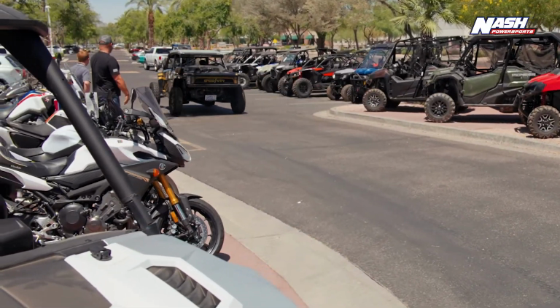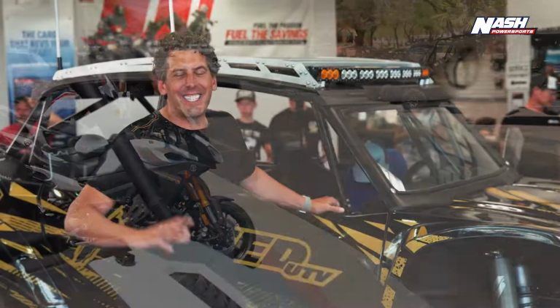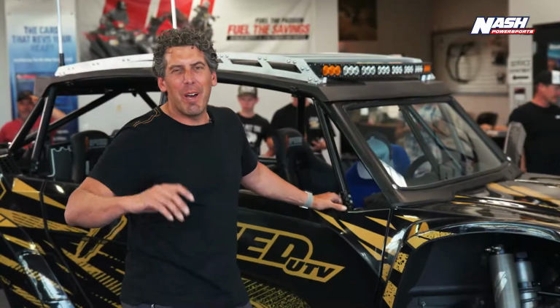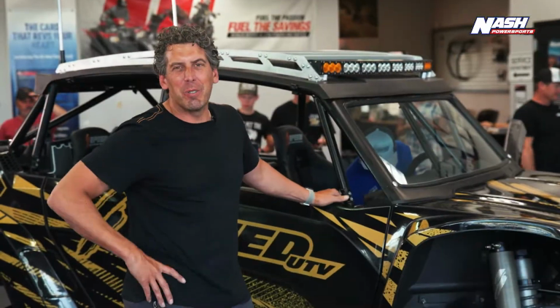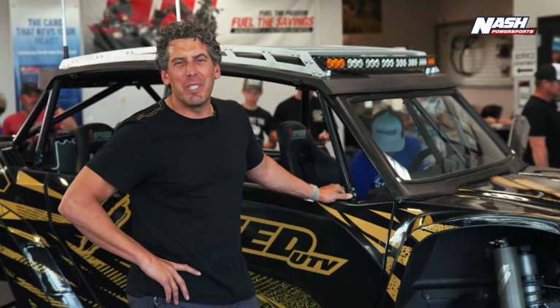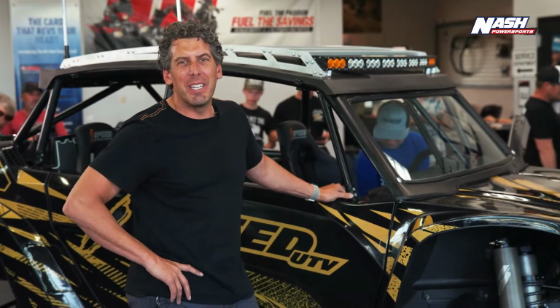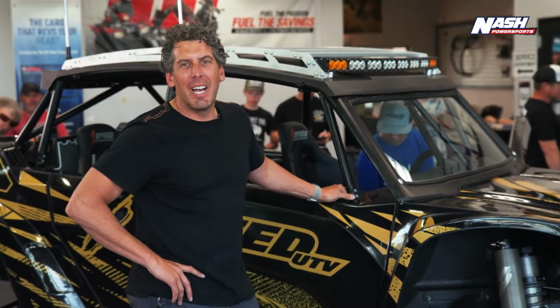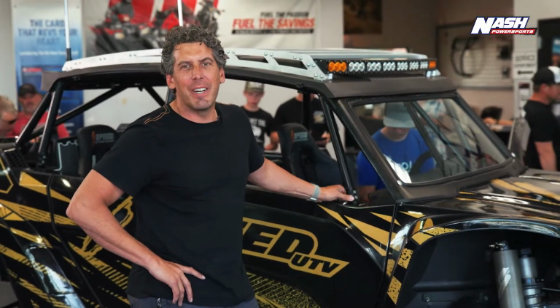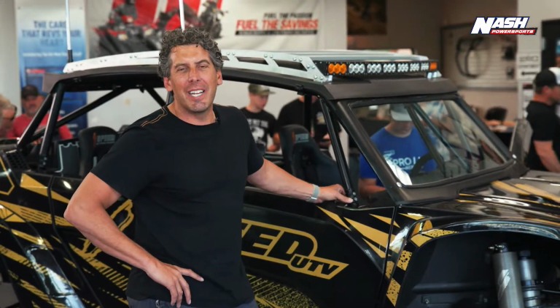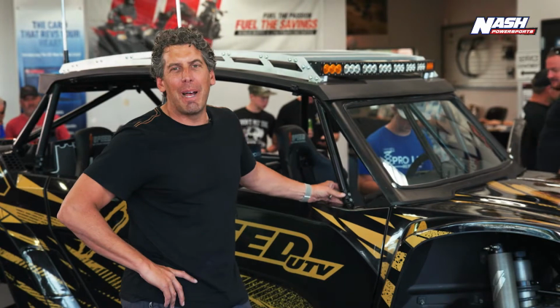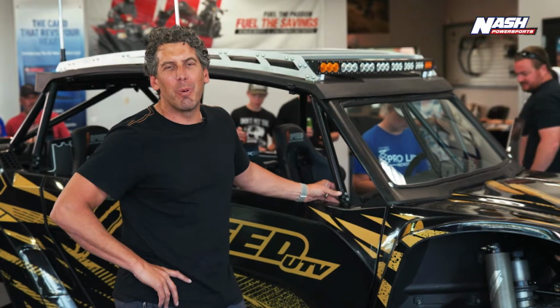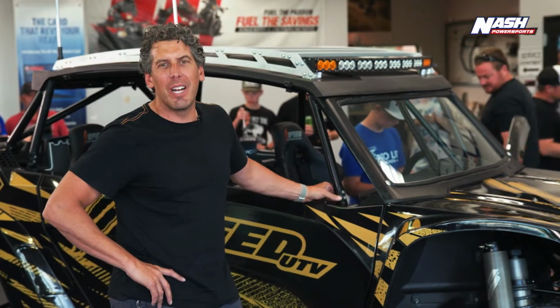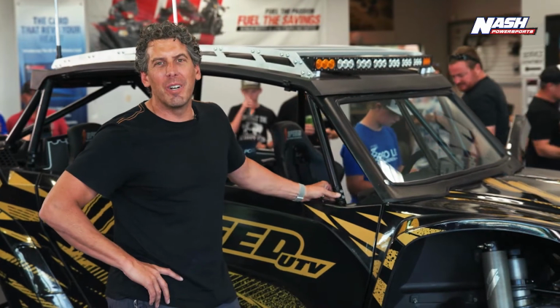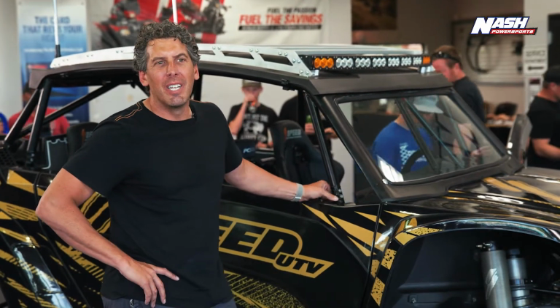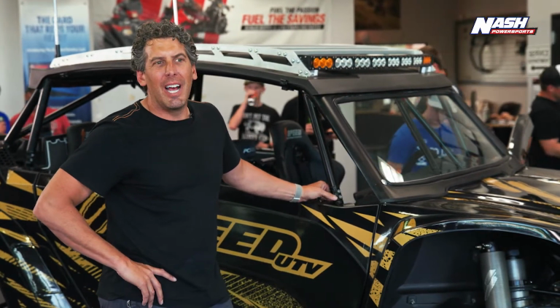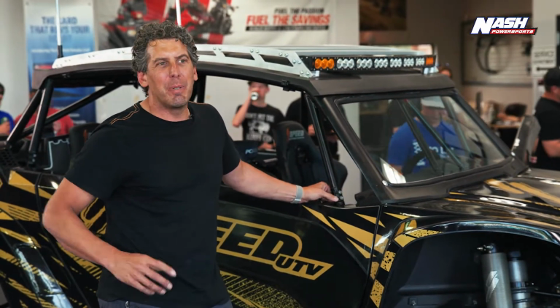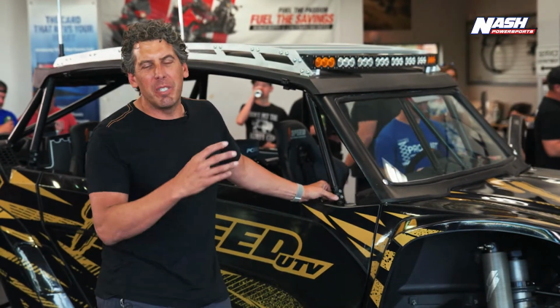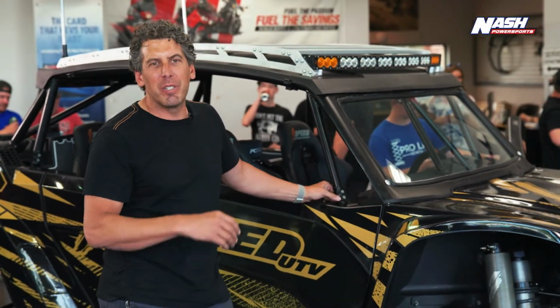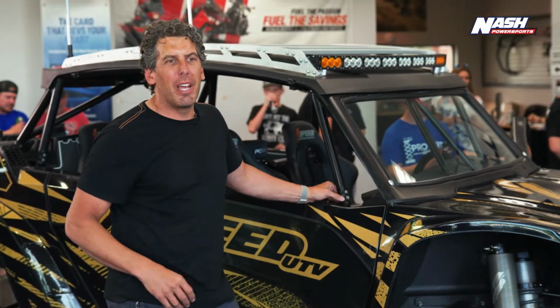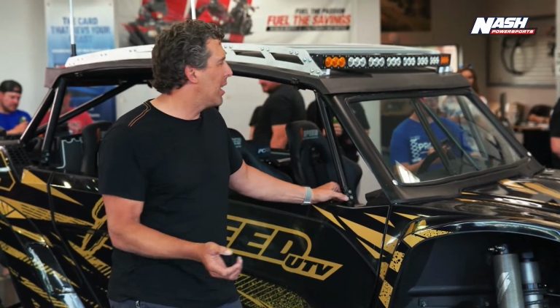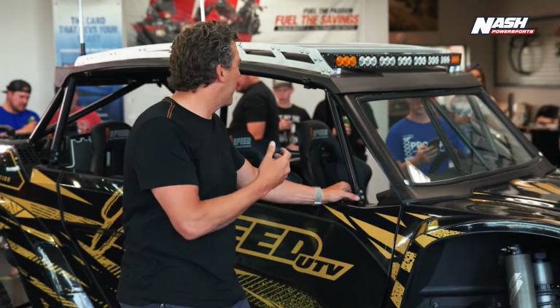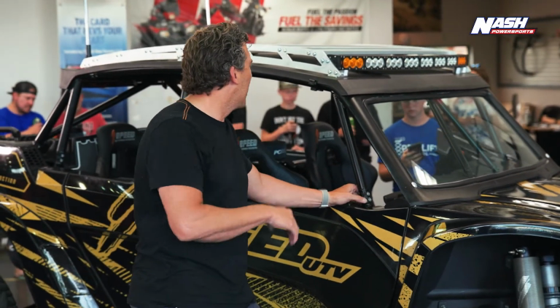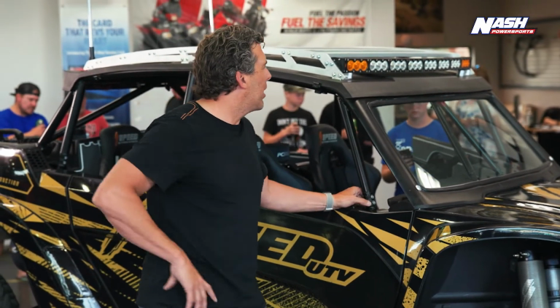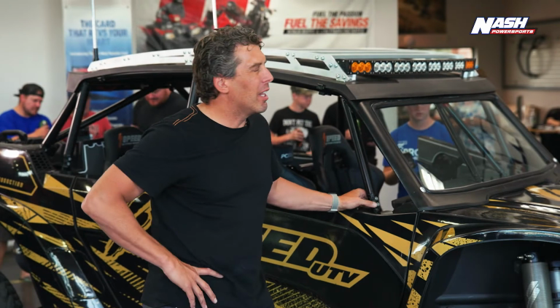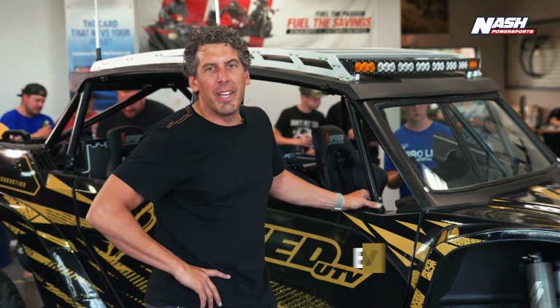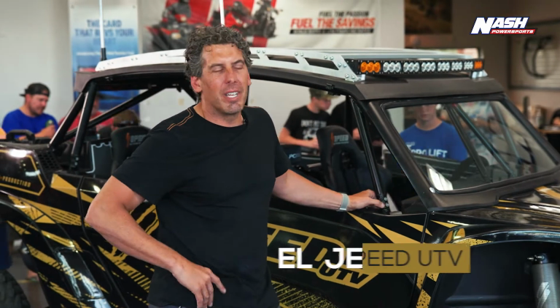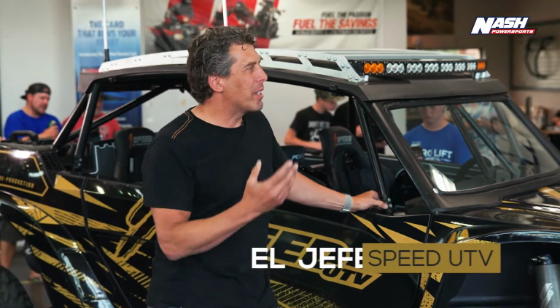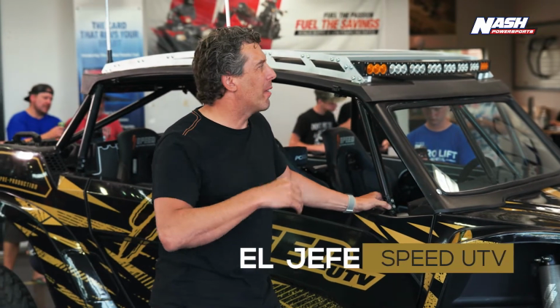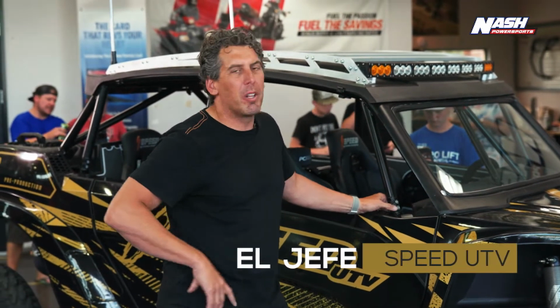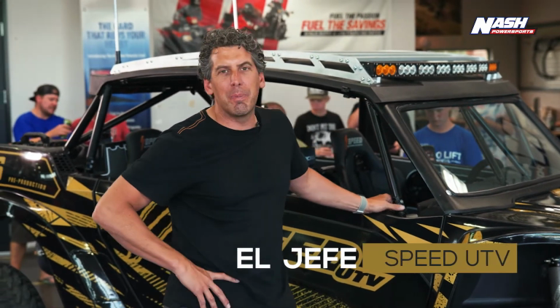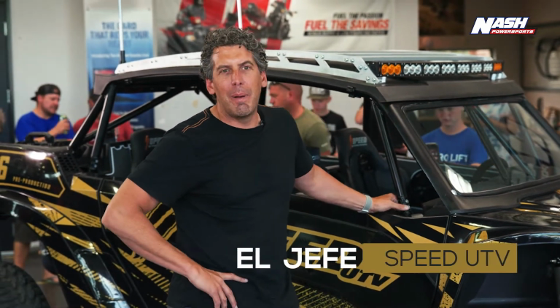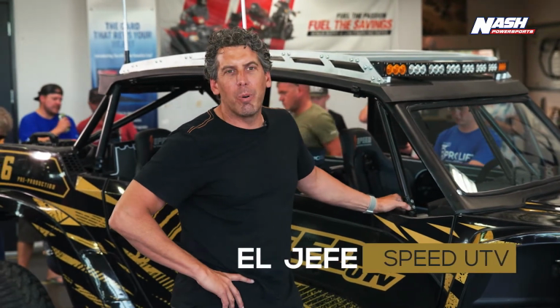Hey, Todd Romano here with SpeedGTV. I'm here at Nash Power Sports in Arizona. SpeedGTV's been on display and here we've got El Jefe and a great turnout from all the Nash Power Sports customers and fans.